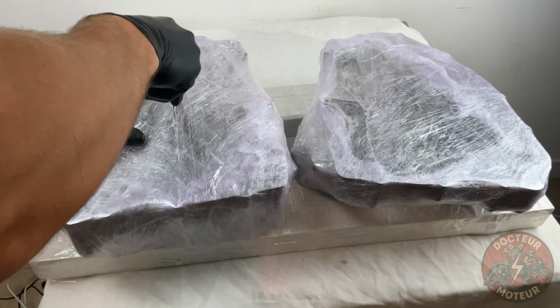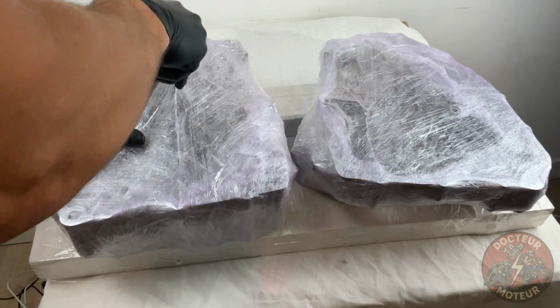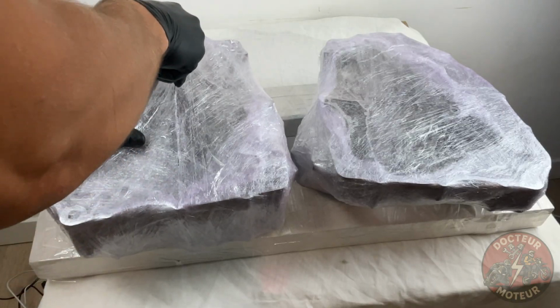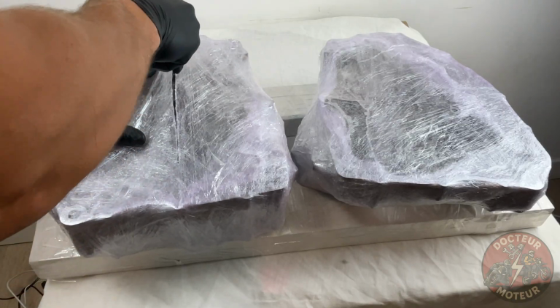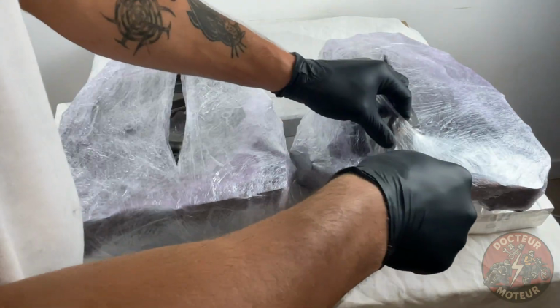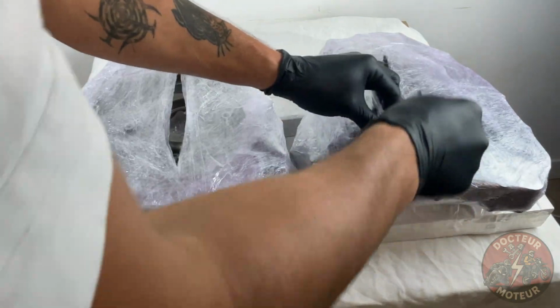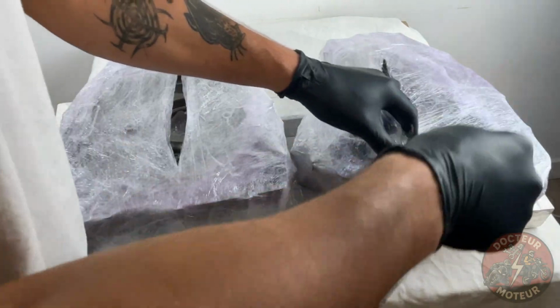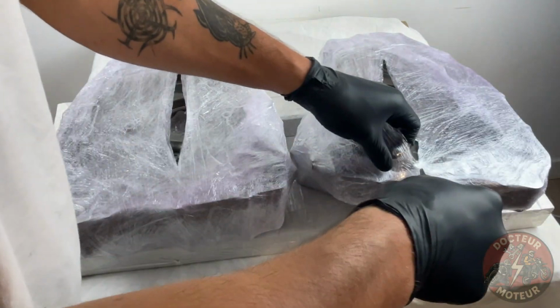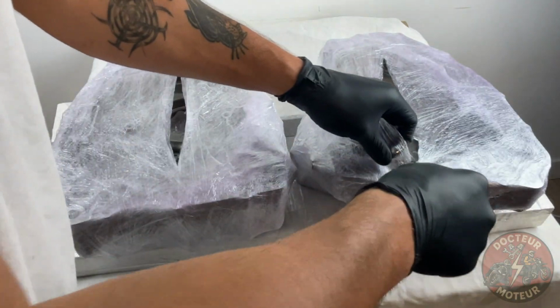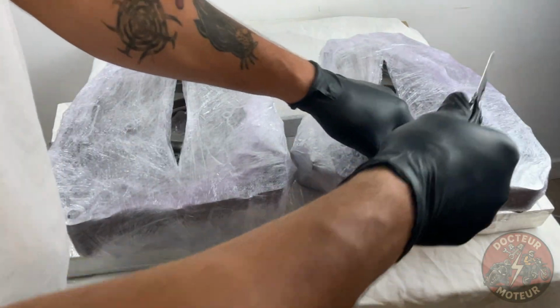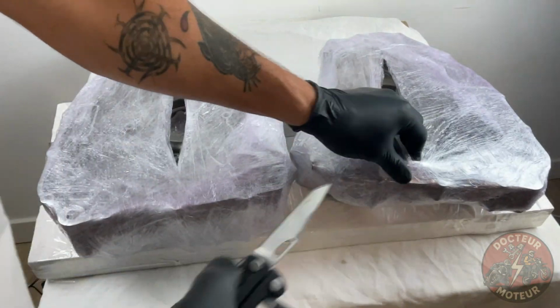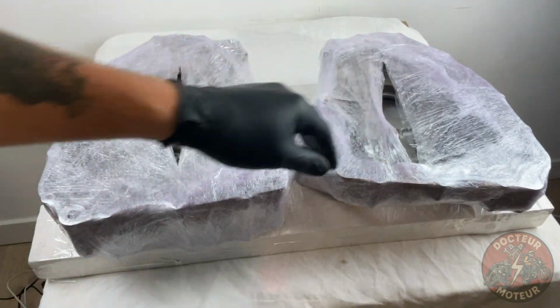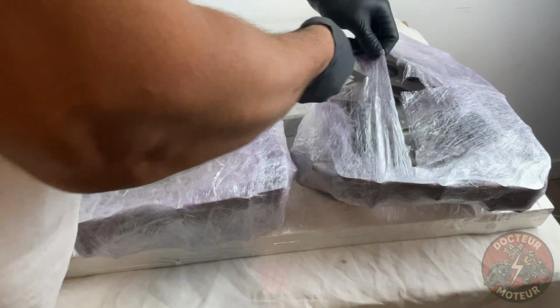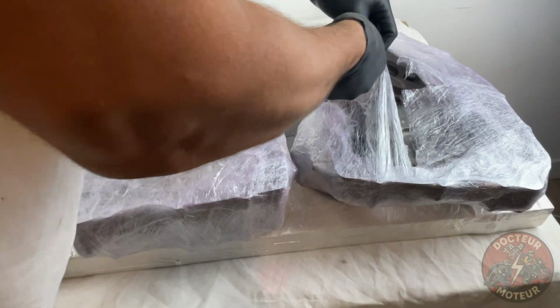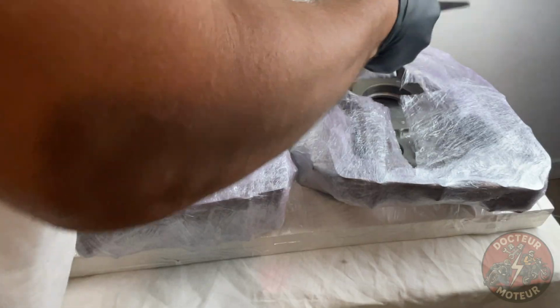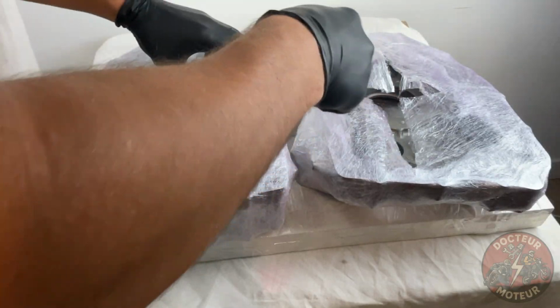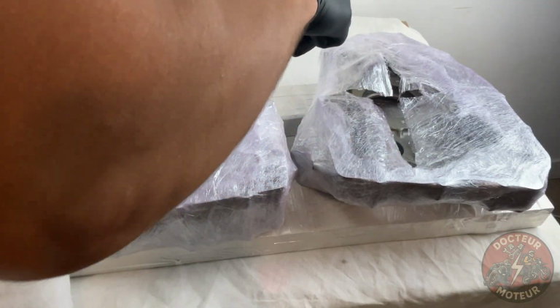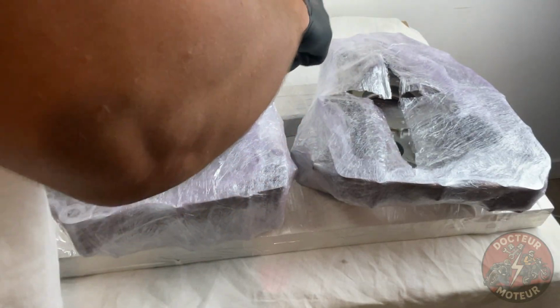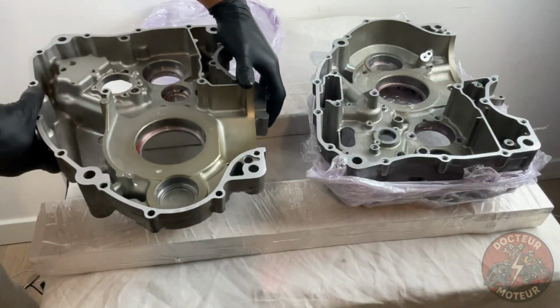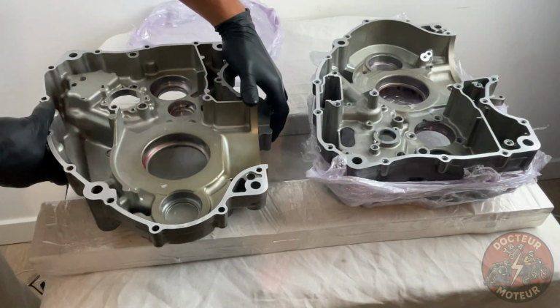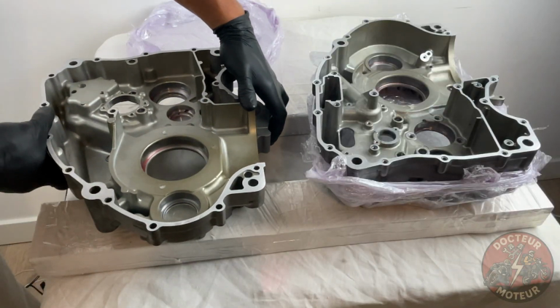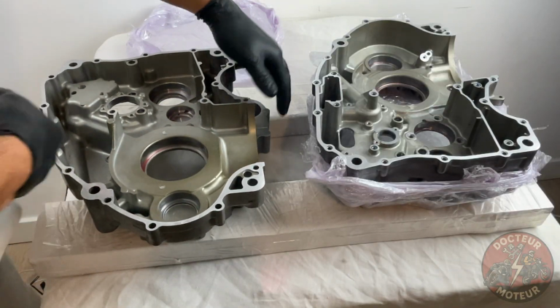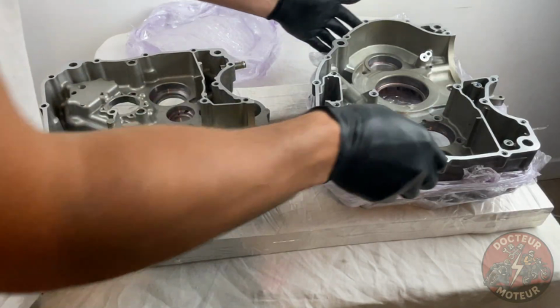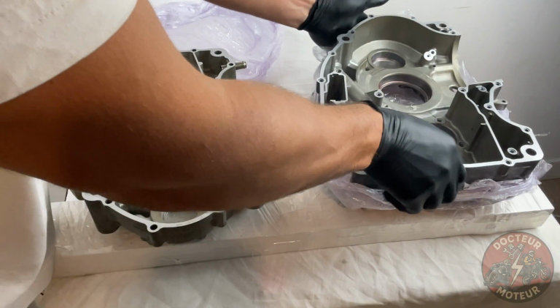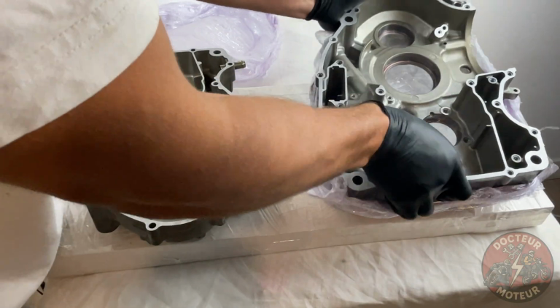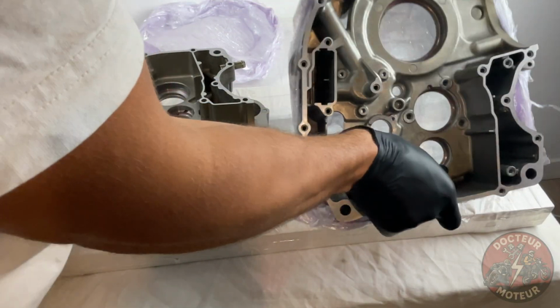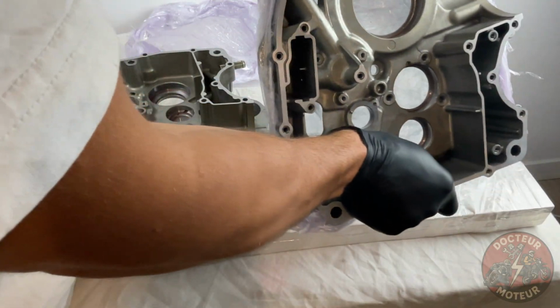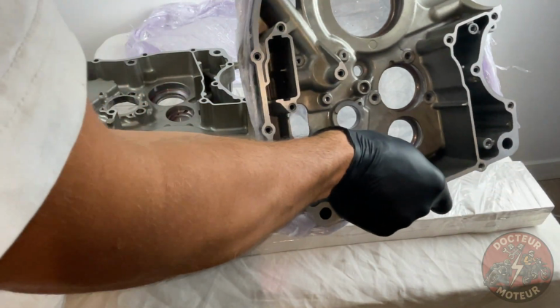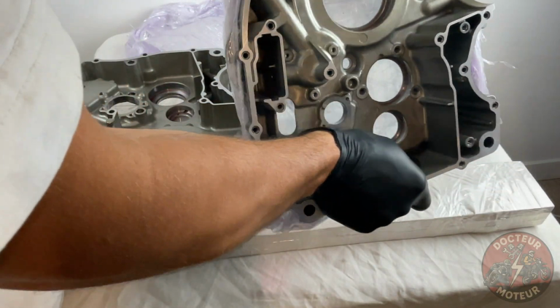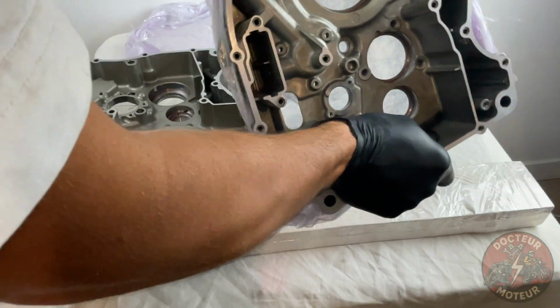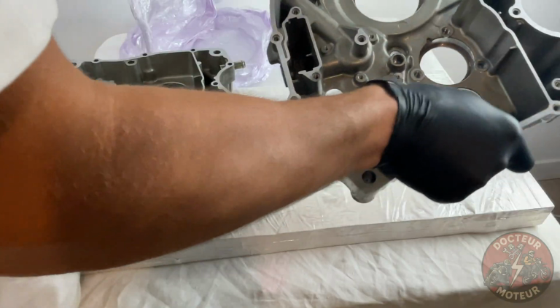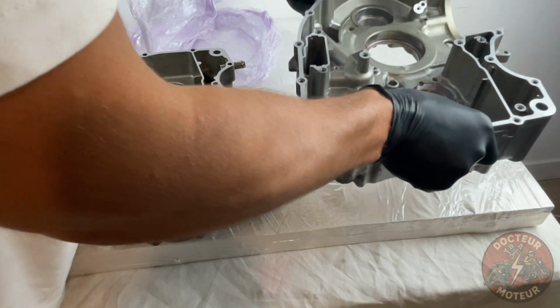So you've done it. You've stripped the engine down to the bare cases and you've gotten this far. You would have to be foolish to not change the eight crankcase bearings.